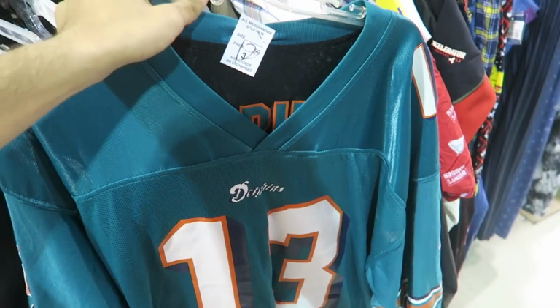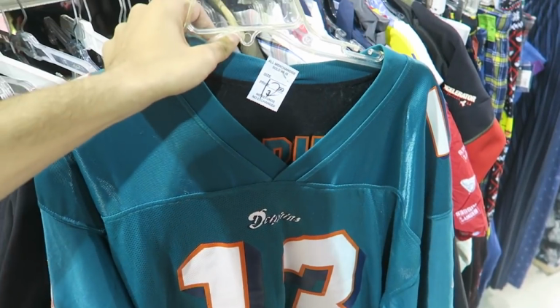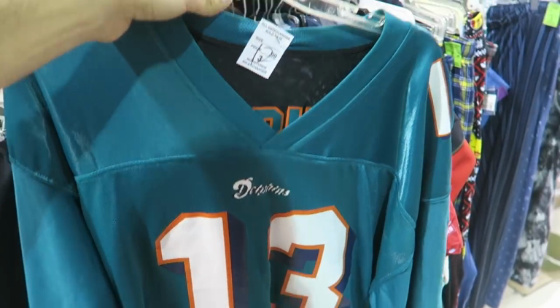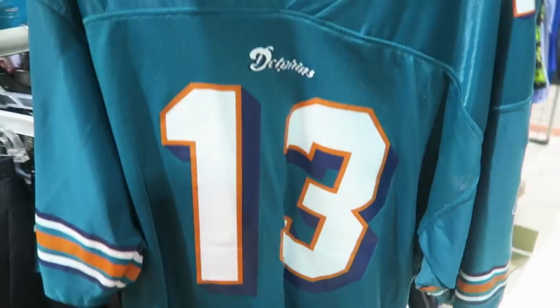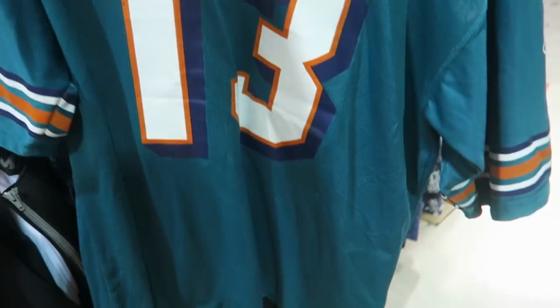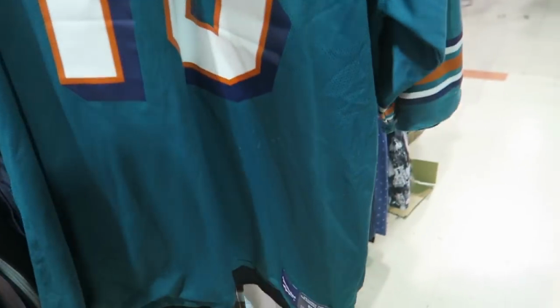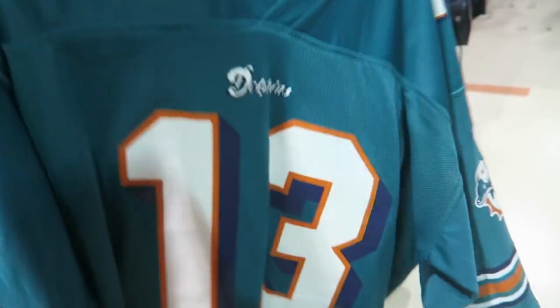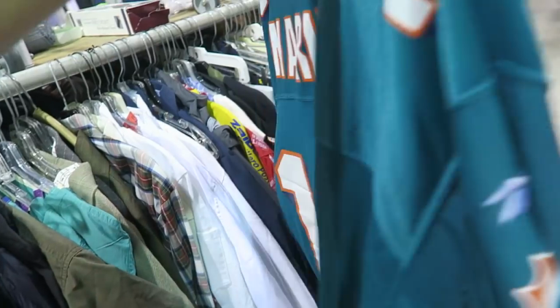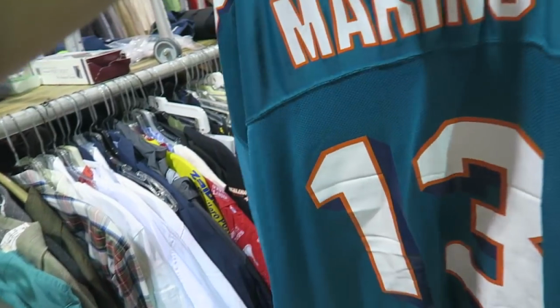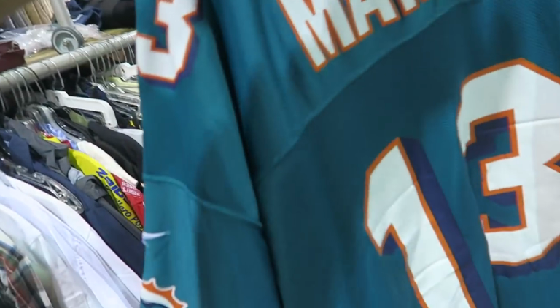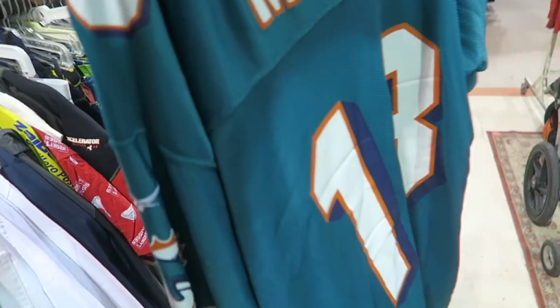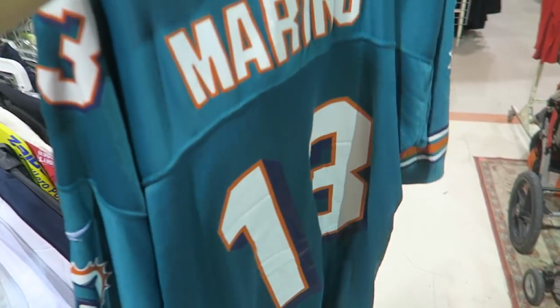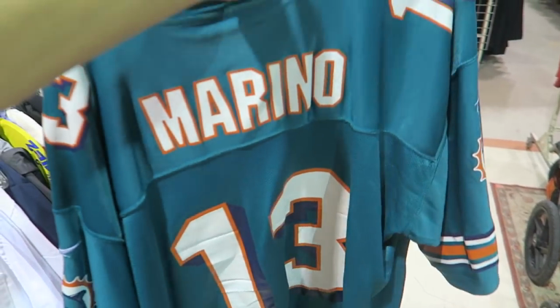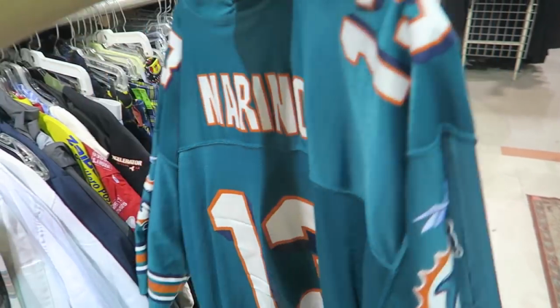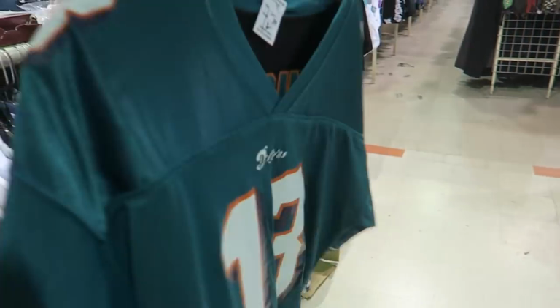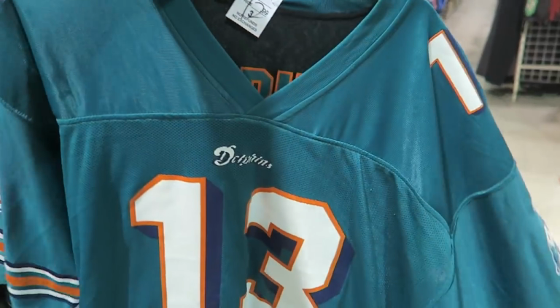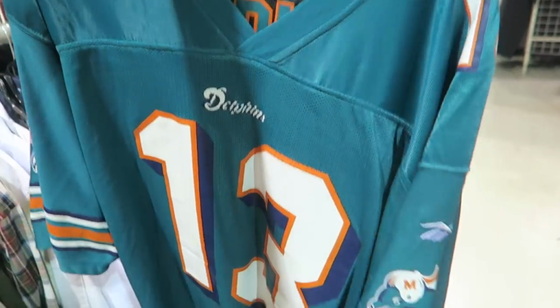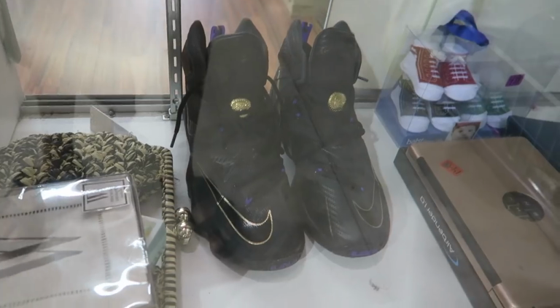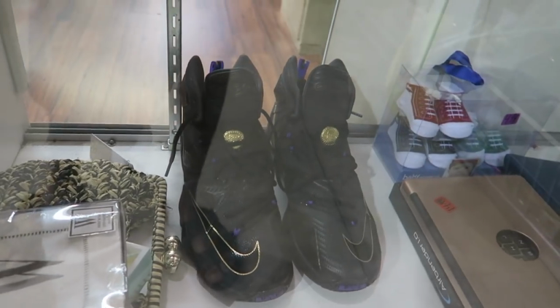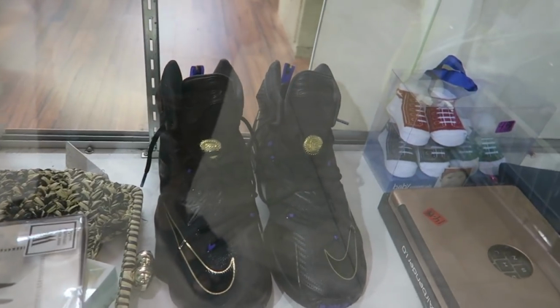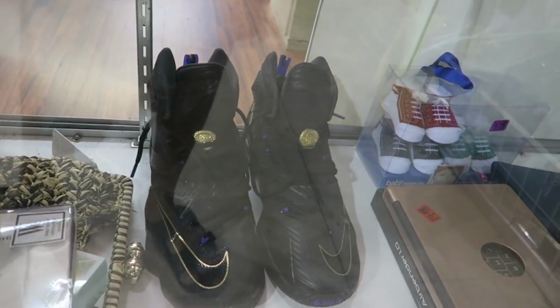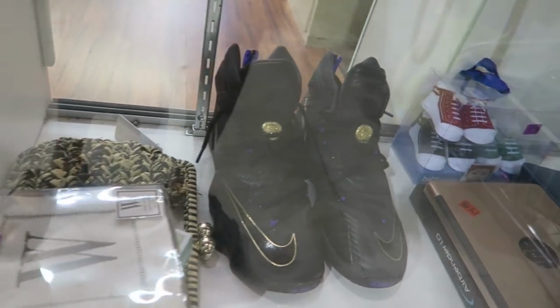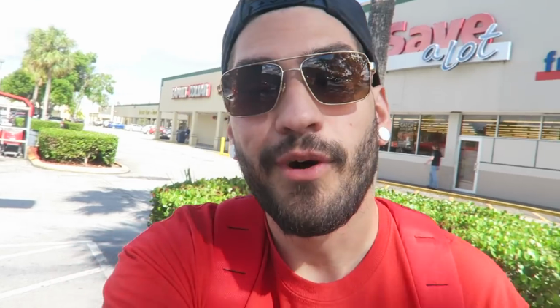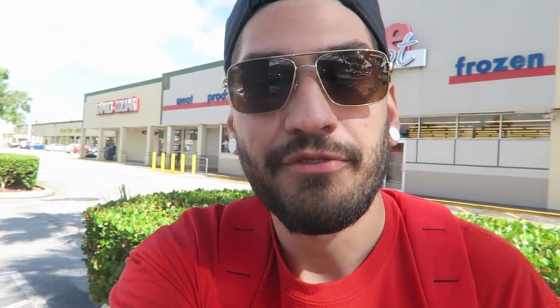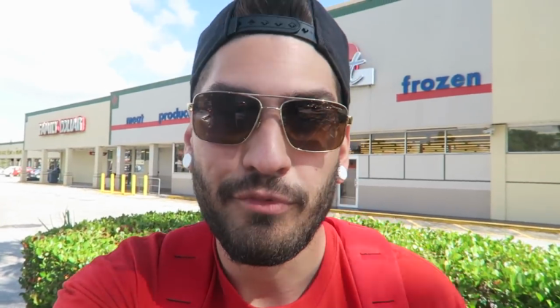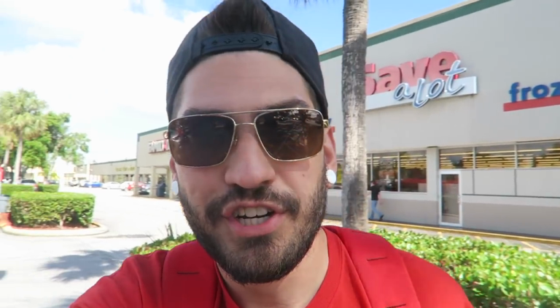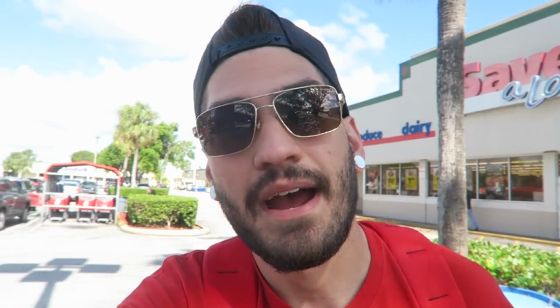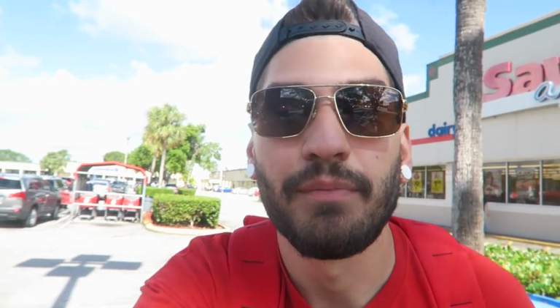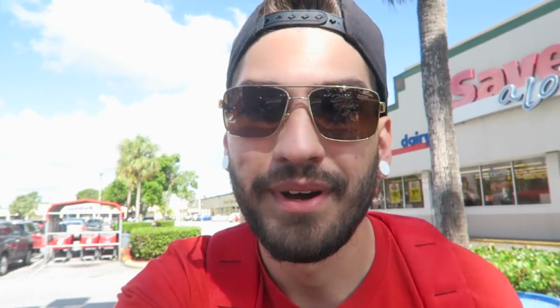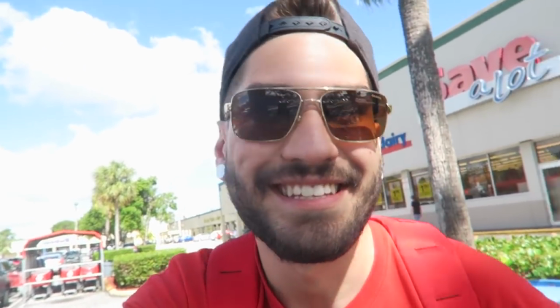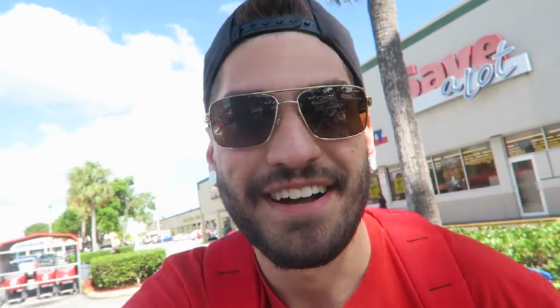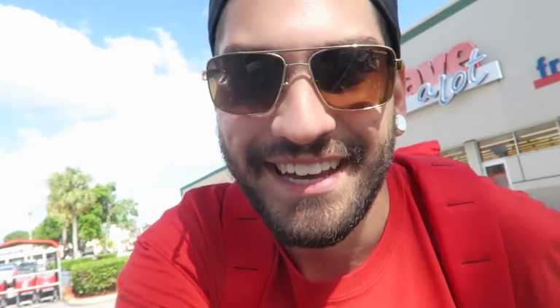Just found this Super Fi Reversible Reebok Dan Marino jersey. Definitely copping this. Some LeBrons in the case. So I only left with the Dan Marino jersey, but now we're going to hit up Goodwill. Let's hope we find something there.